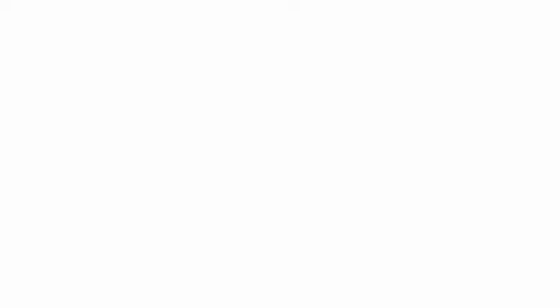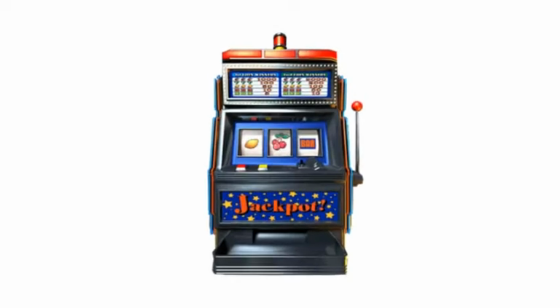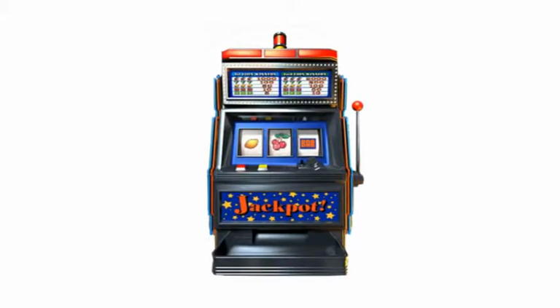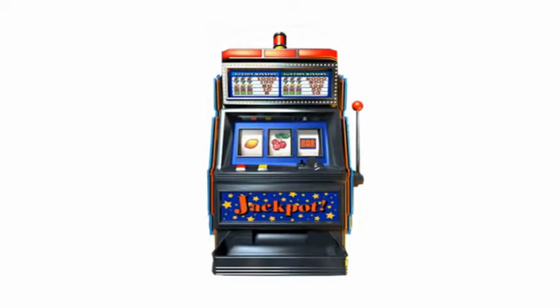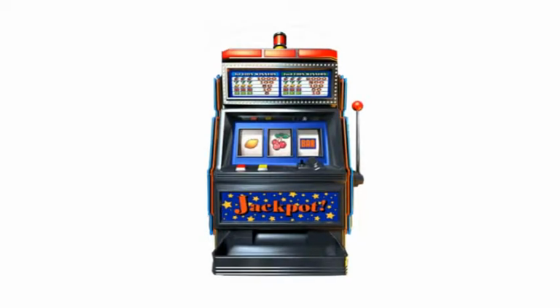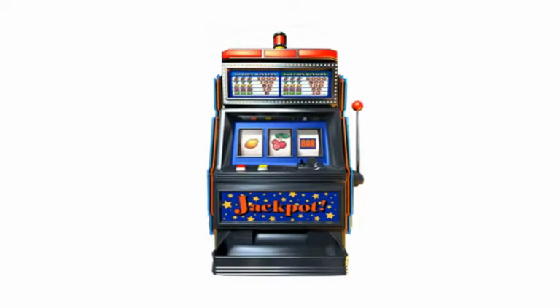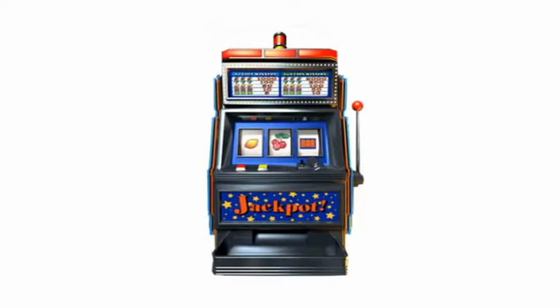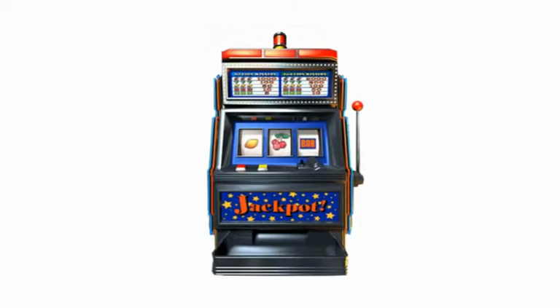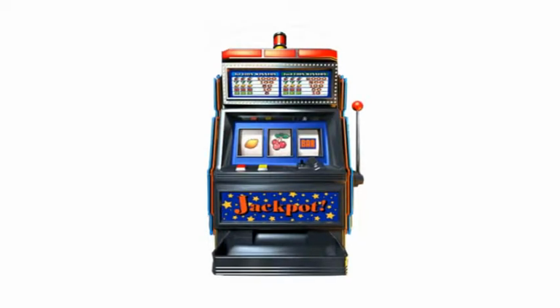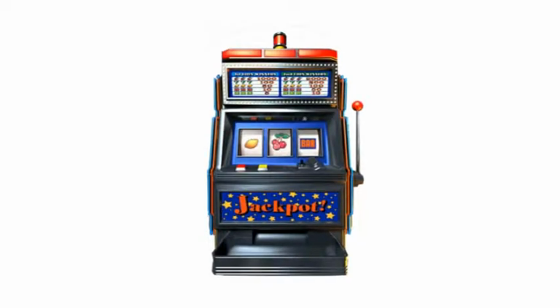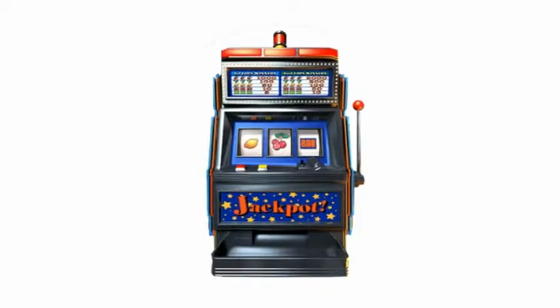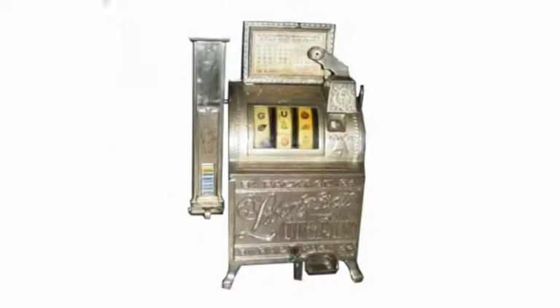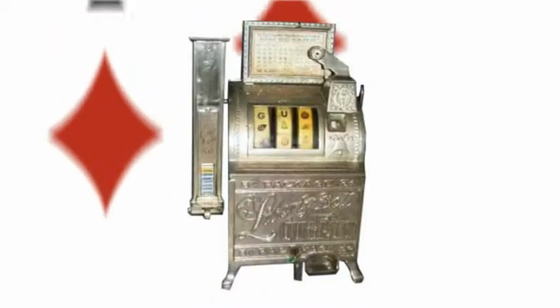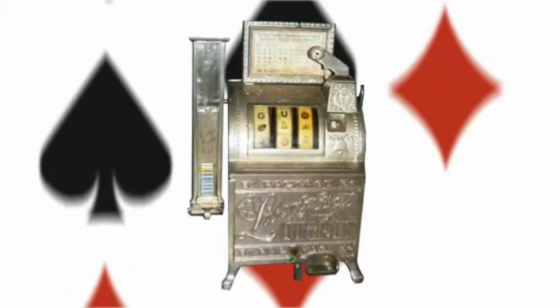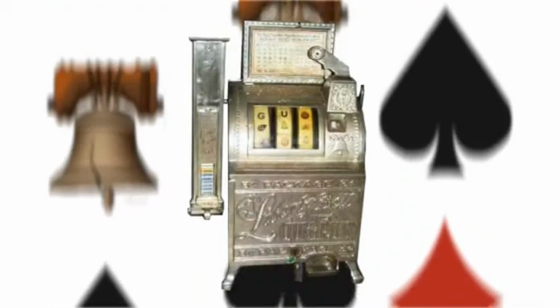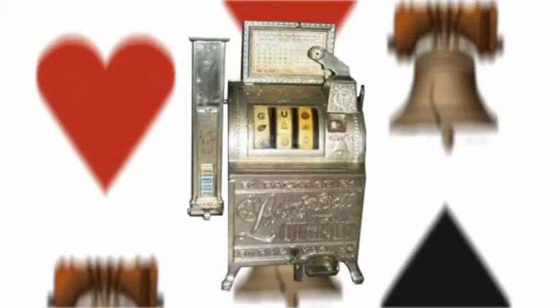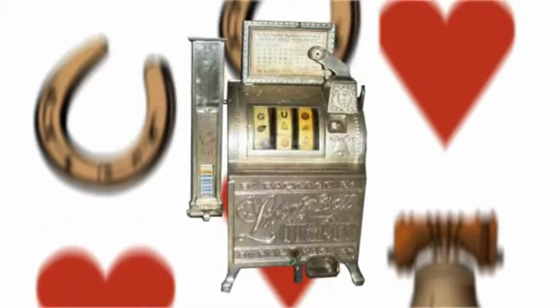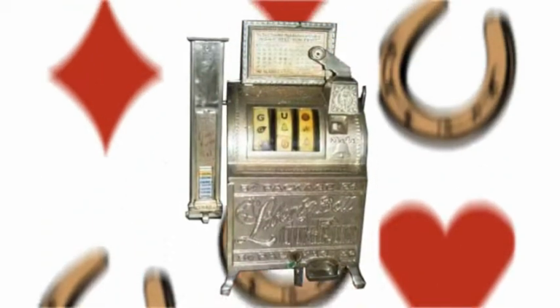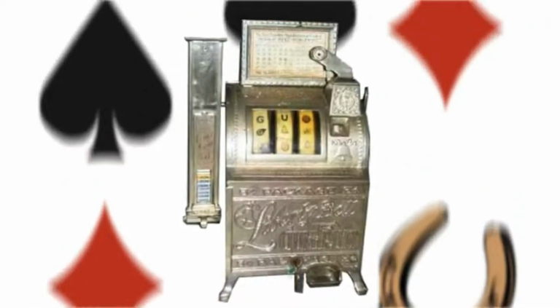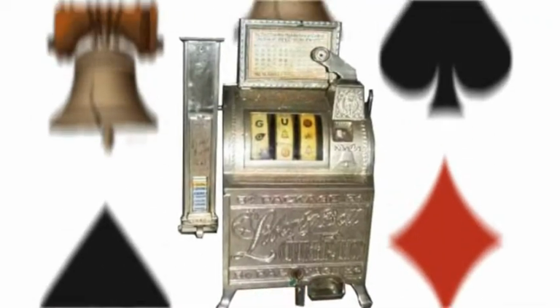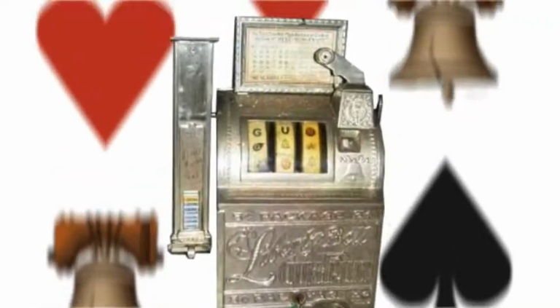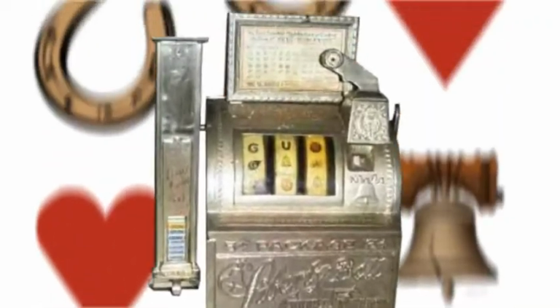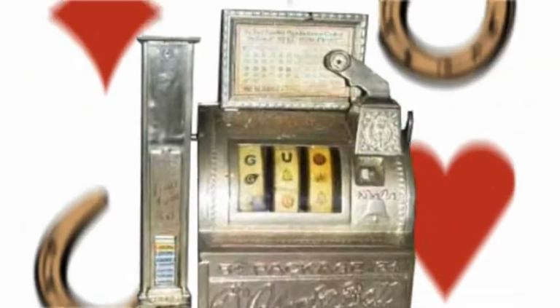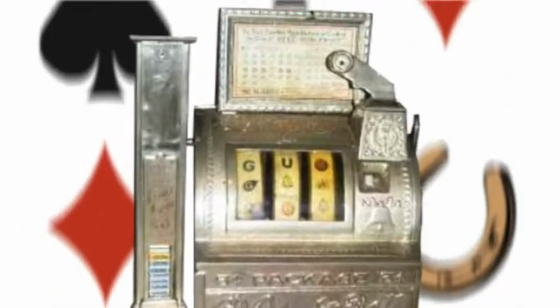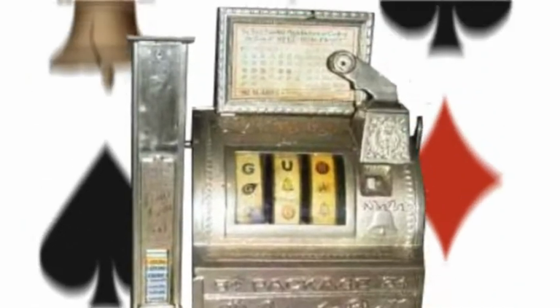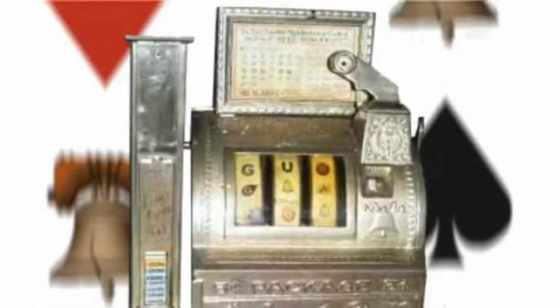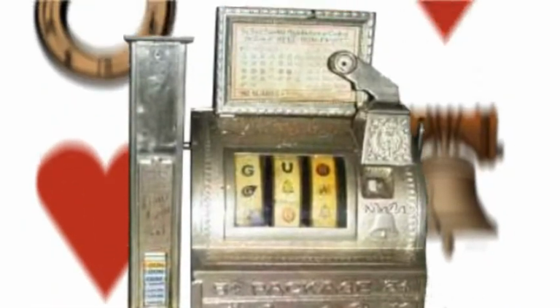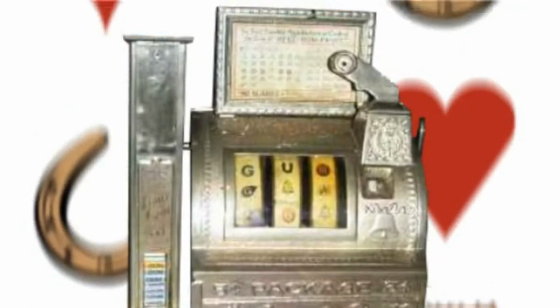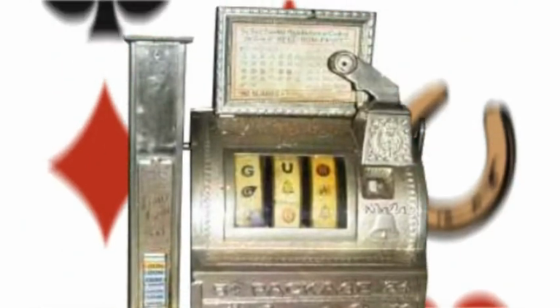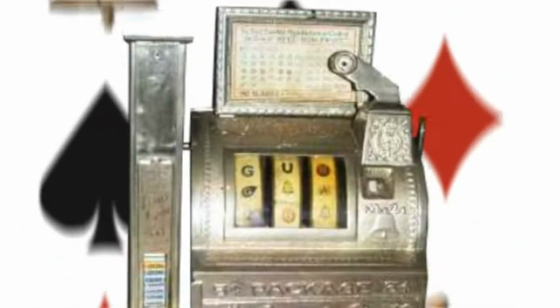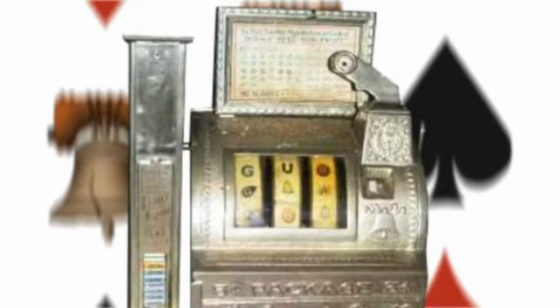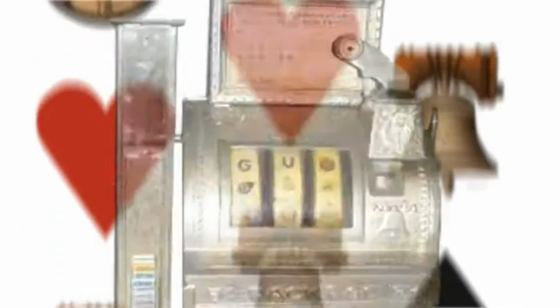Do you know why there are pictures of cherries and other fruit on slot machines? The first slot machine, manufactured in the late 1800s, featured diamonds, spades and hearts from a deck of cards, plus horseshoes and liberty bells.